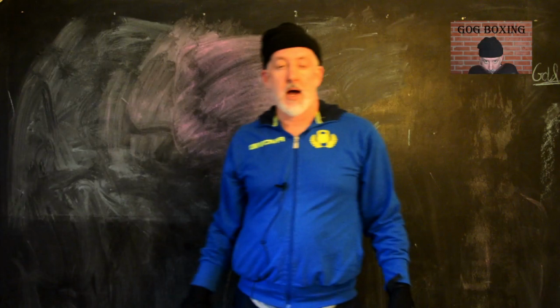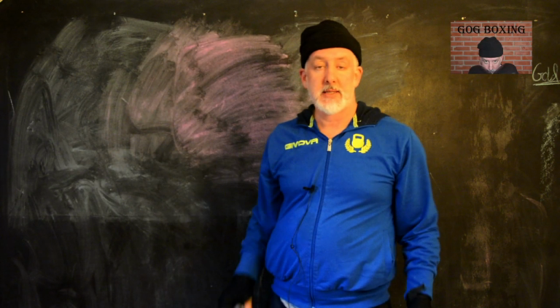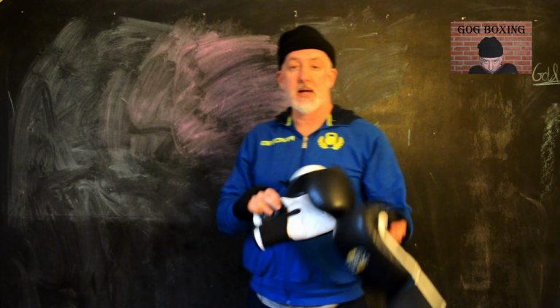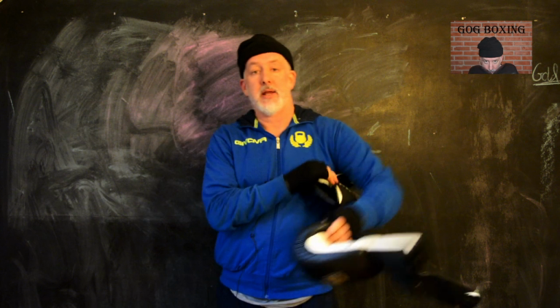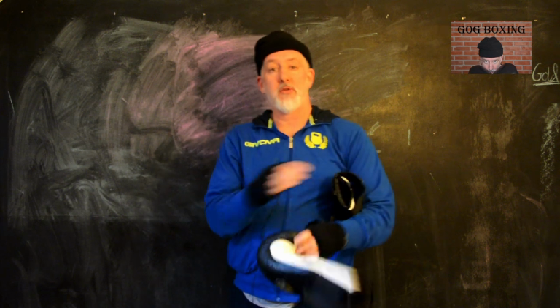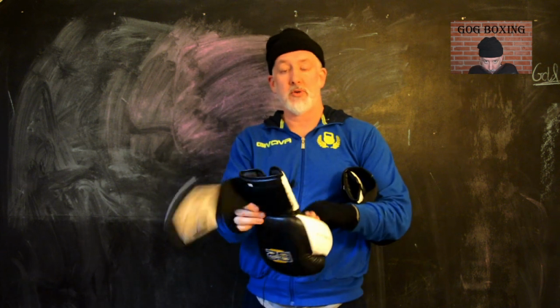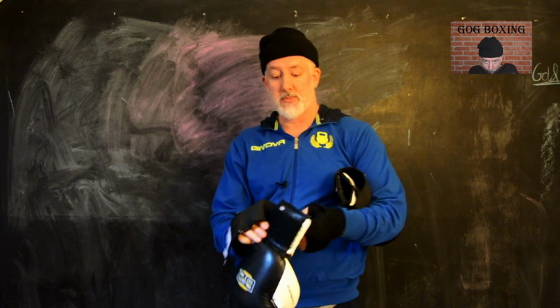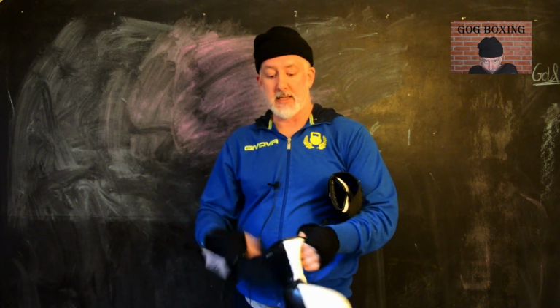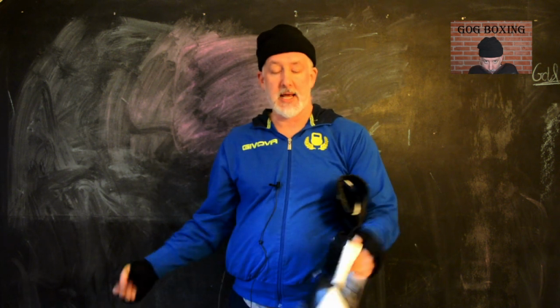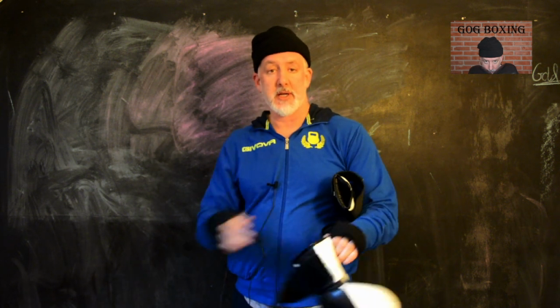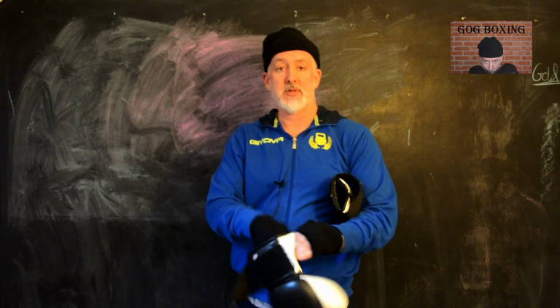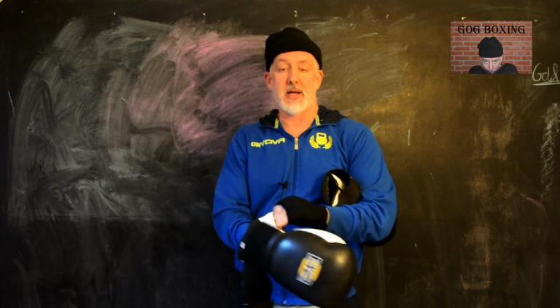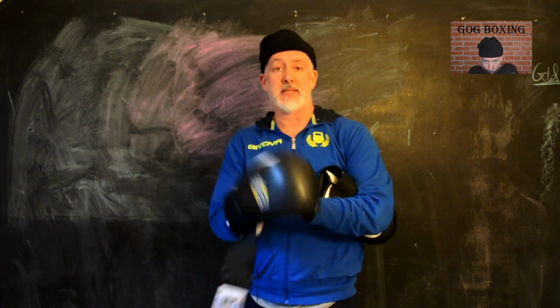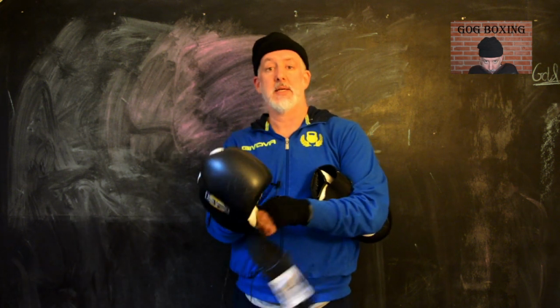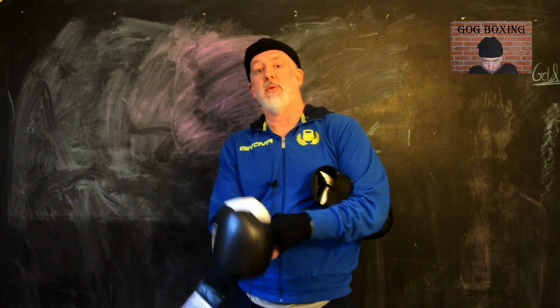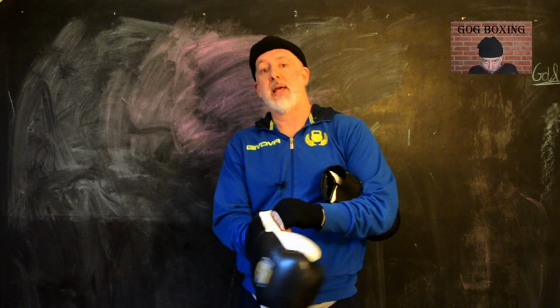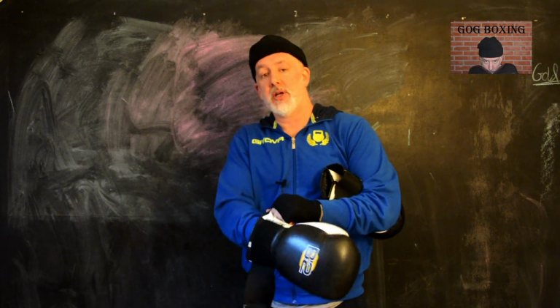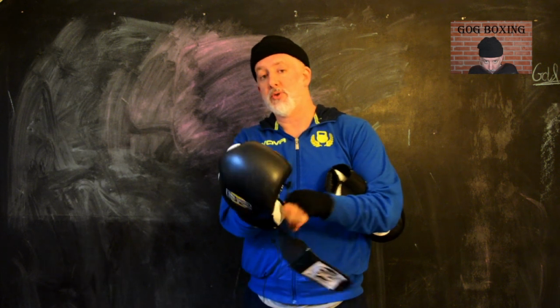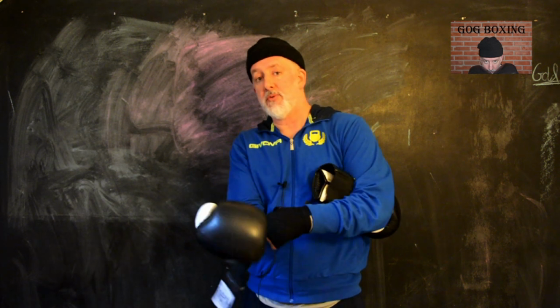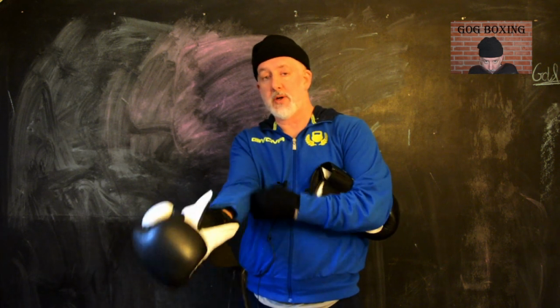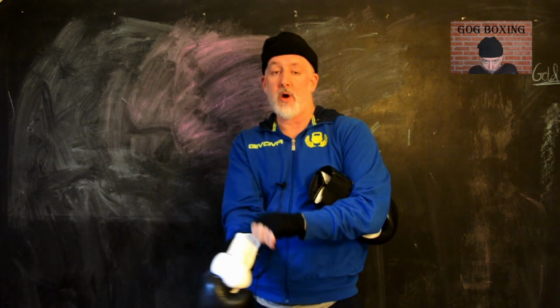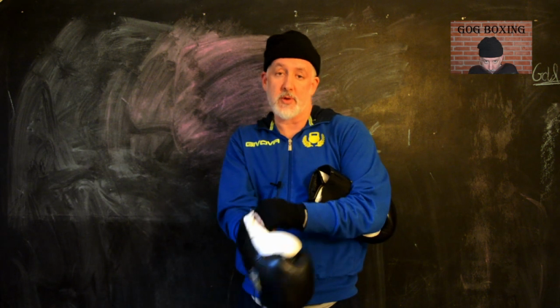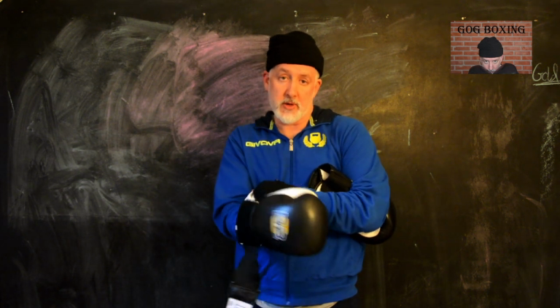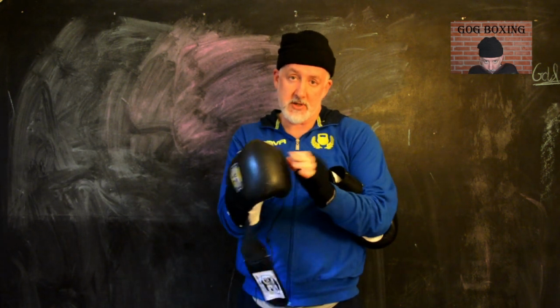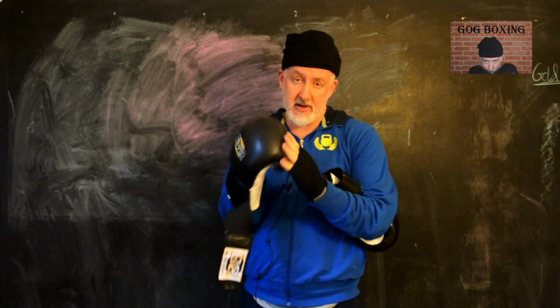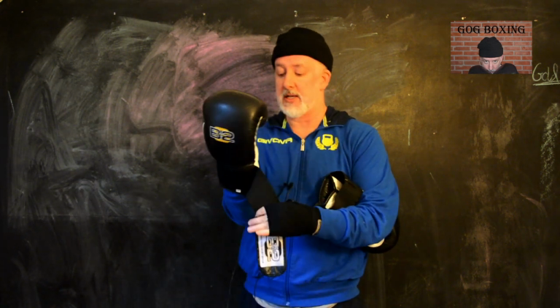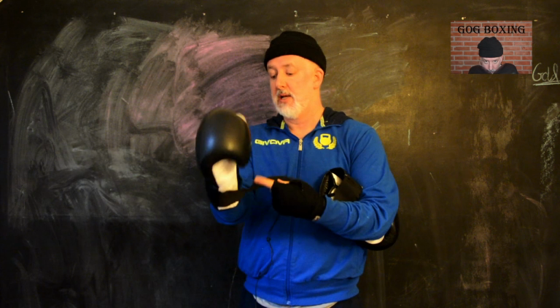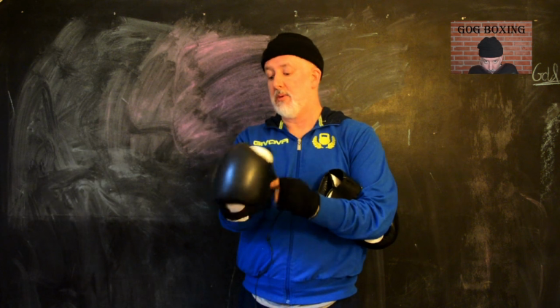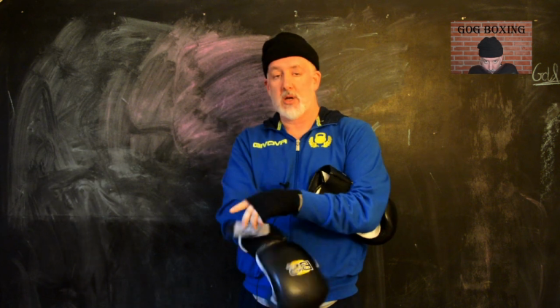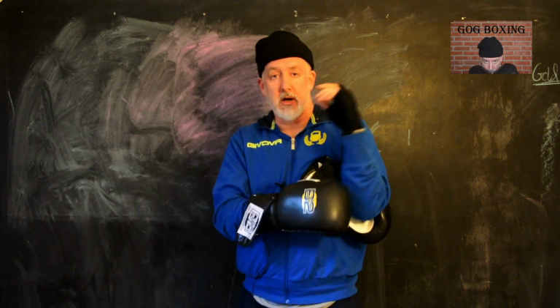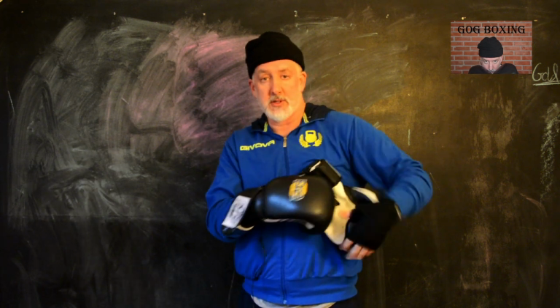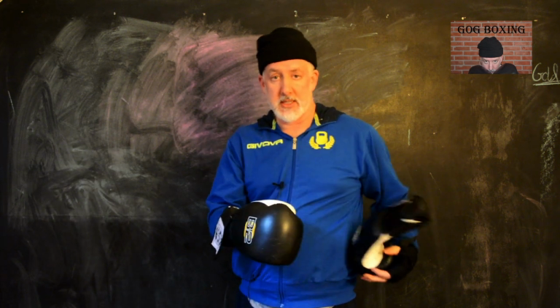This is Conrad with Grumpy Old Geezer Boxing. Today we're going to continue talking about stances. I'm going to go through a couple very quickly — one very quickly — and then we're going to focus on my favorite stance. I'm going to put some gloves on just so you can see it.